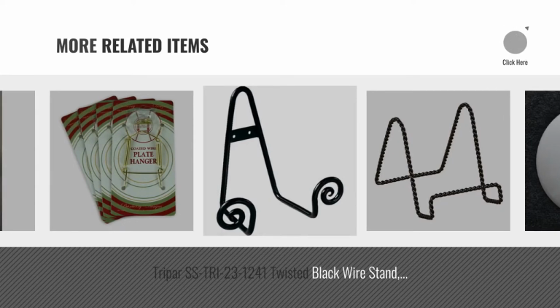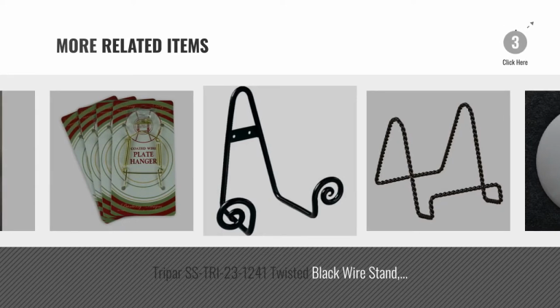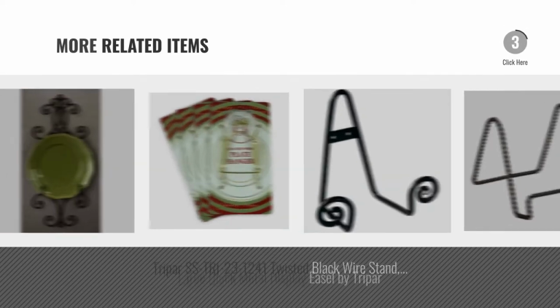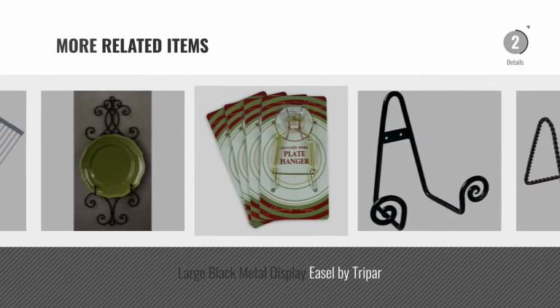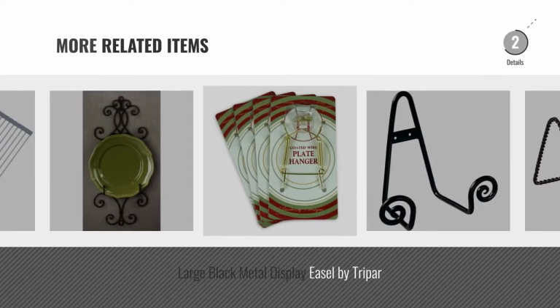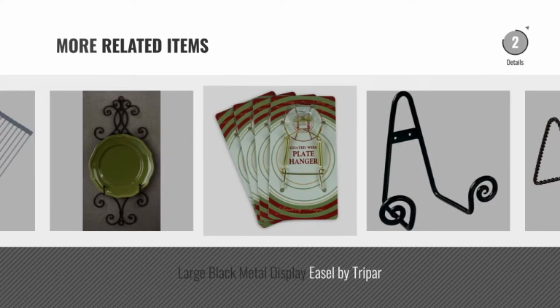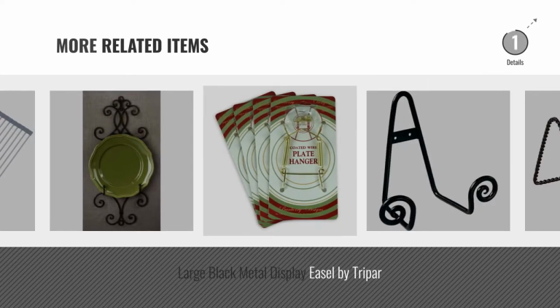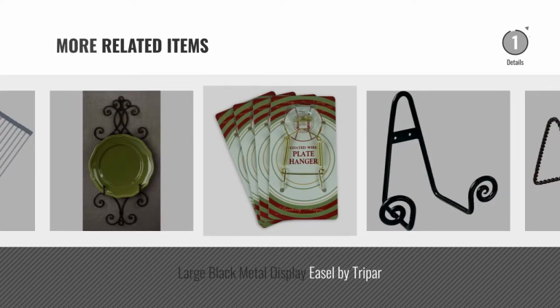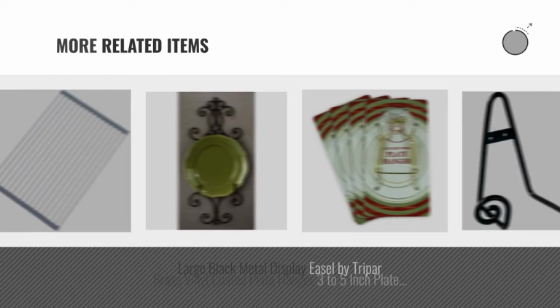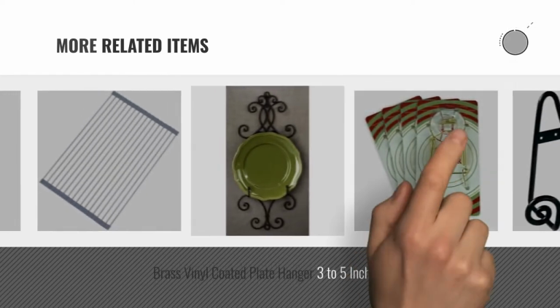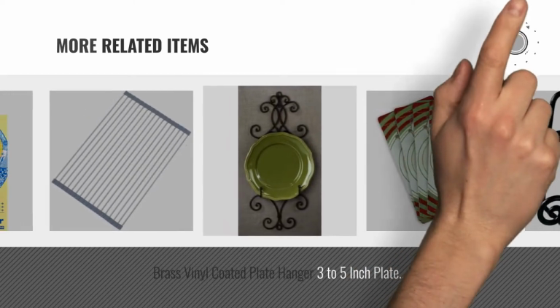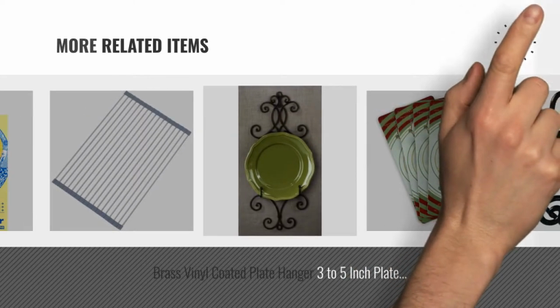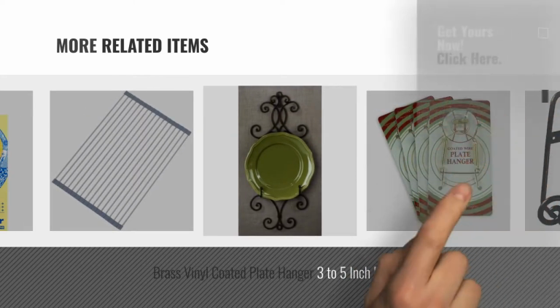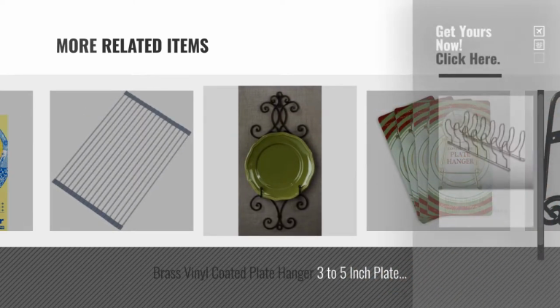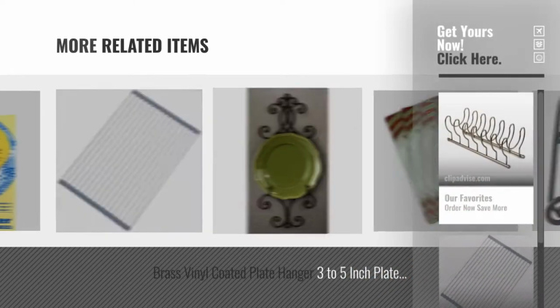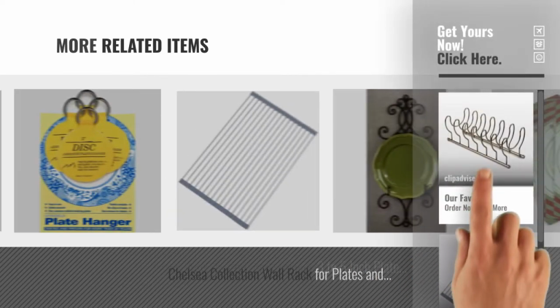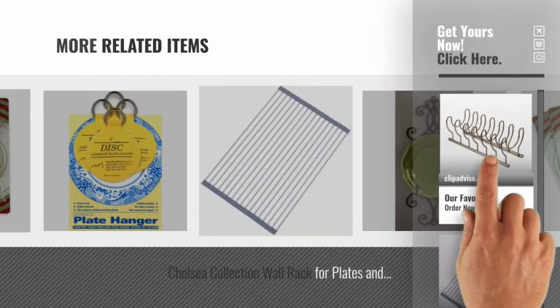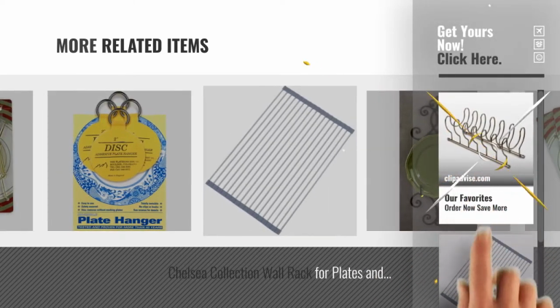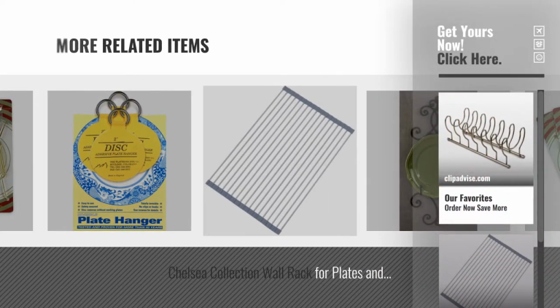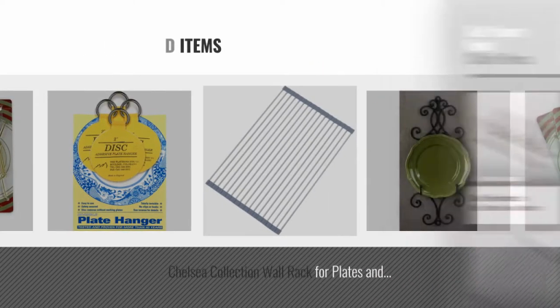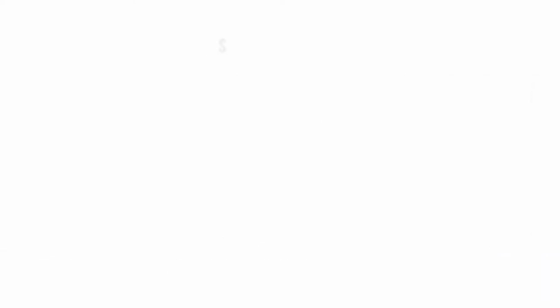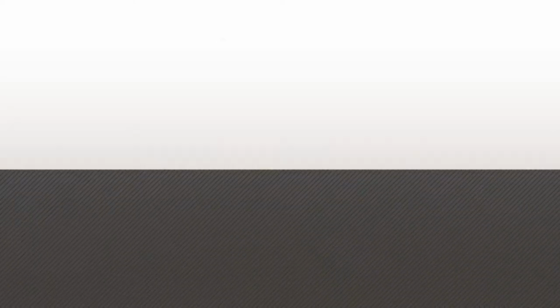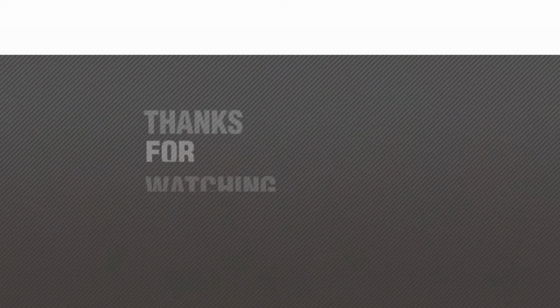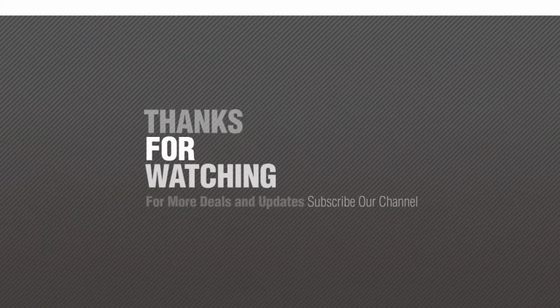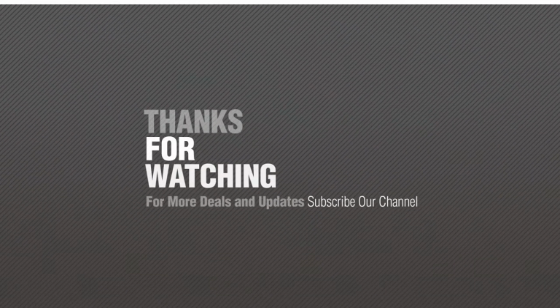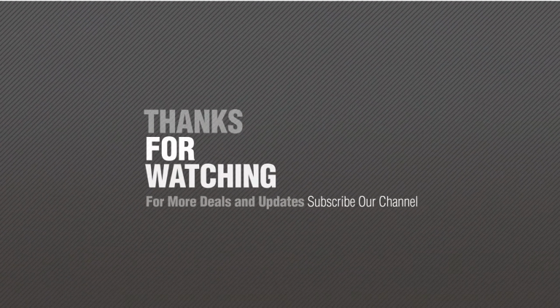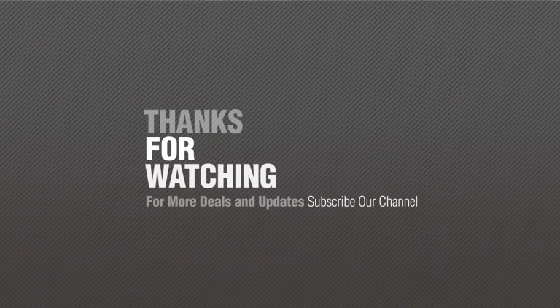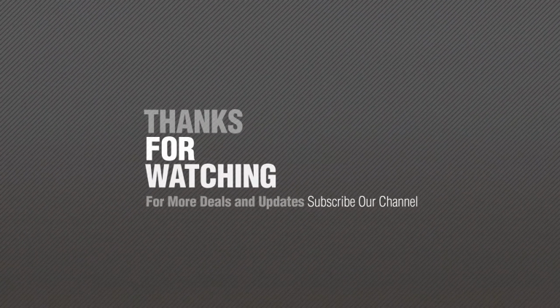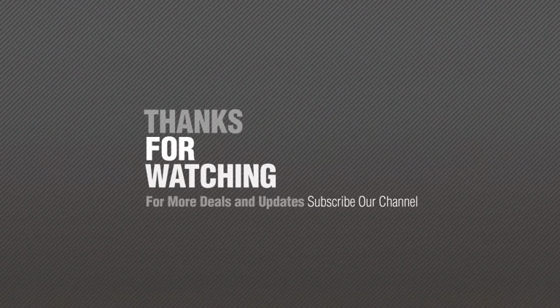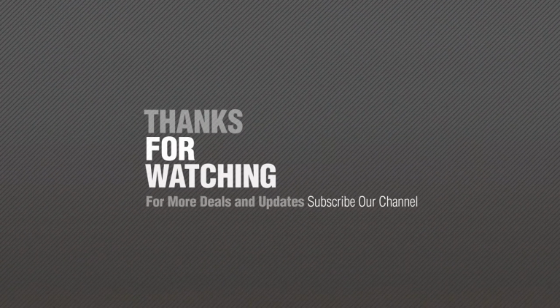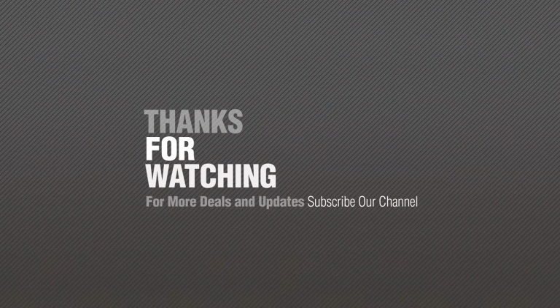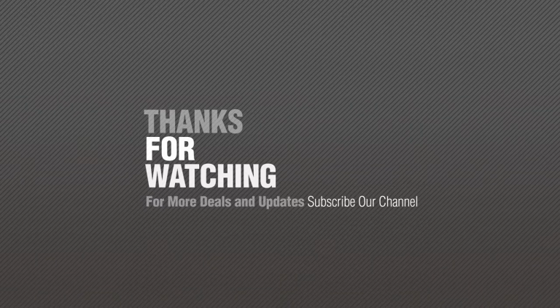For more great related products, full details and online deals, just click this circle. For more information, visit our channel. Visit our website at www.baginluke.com.